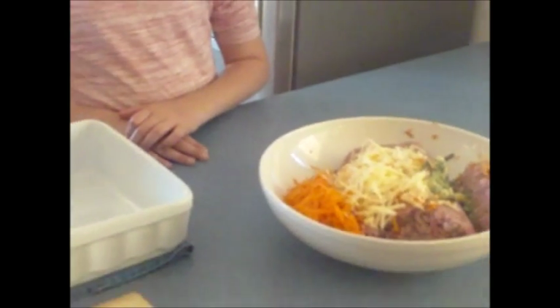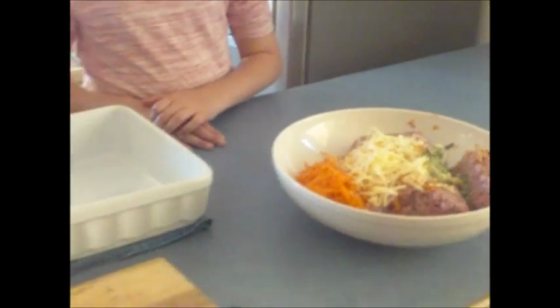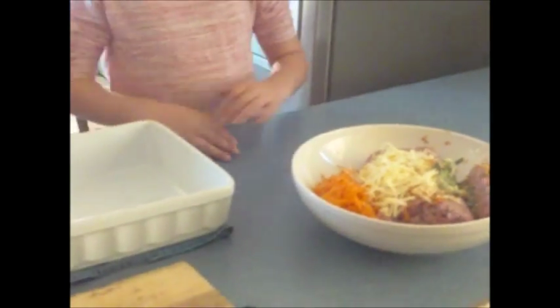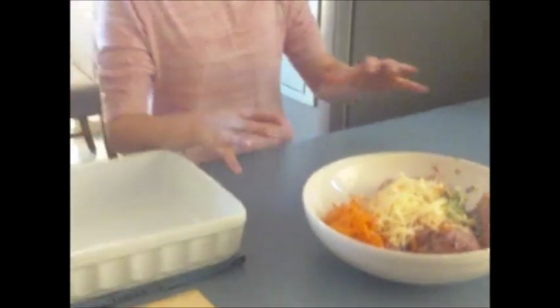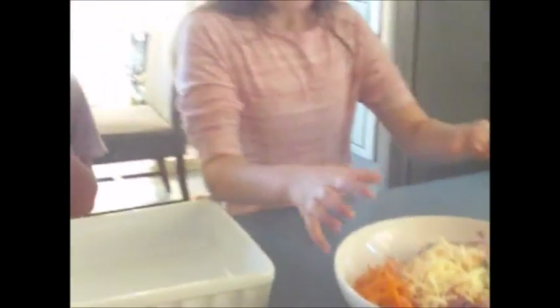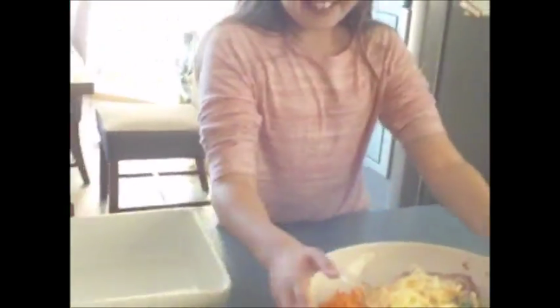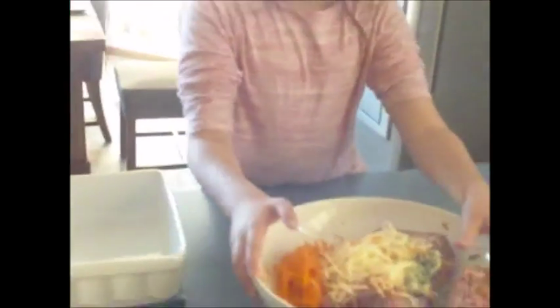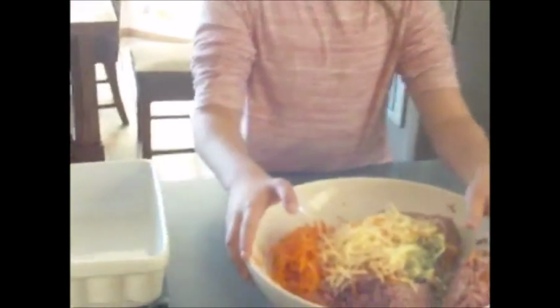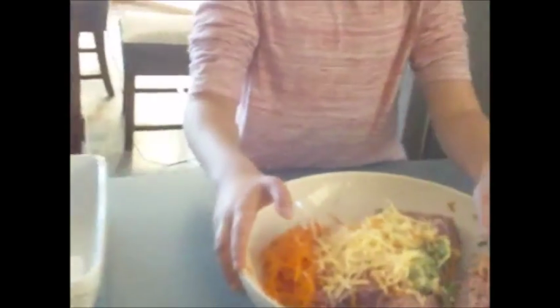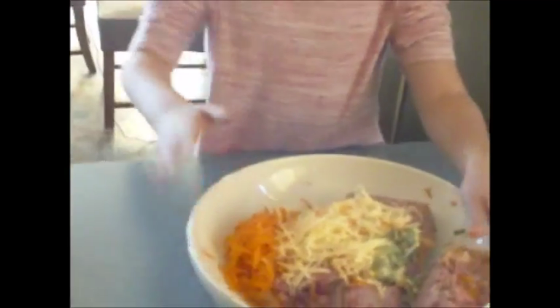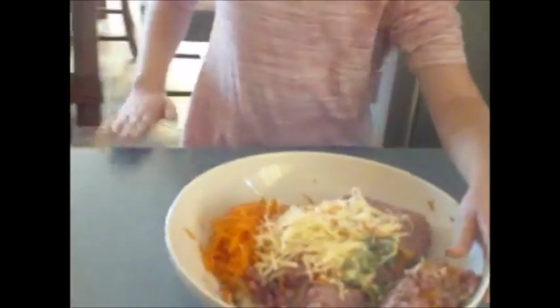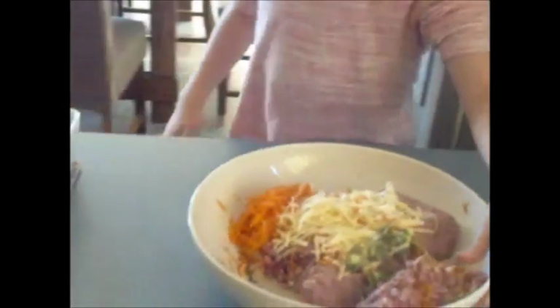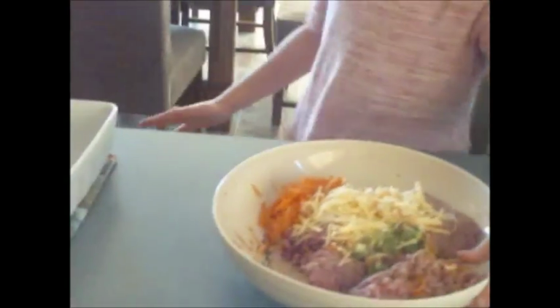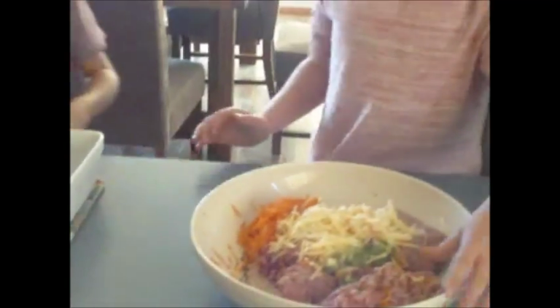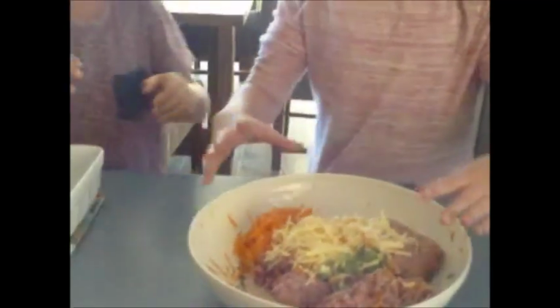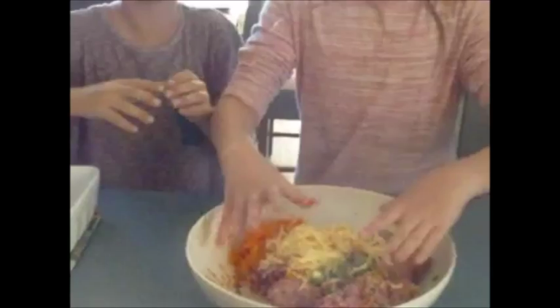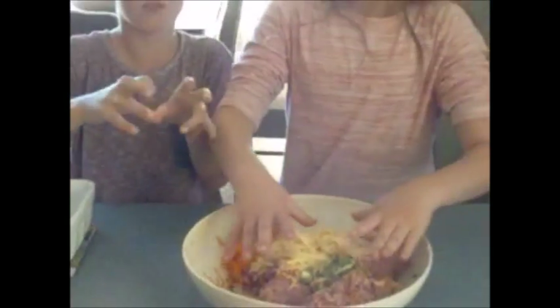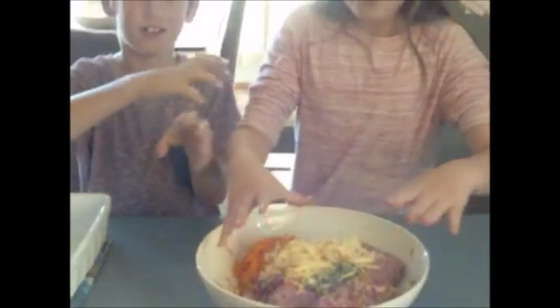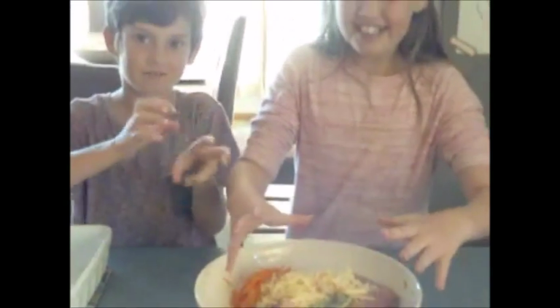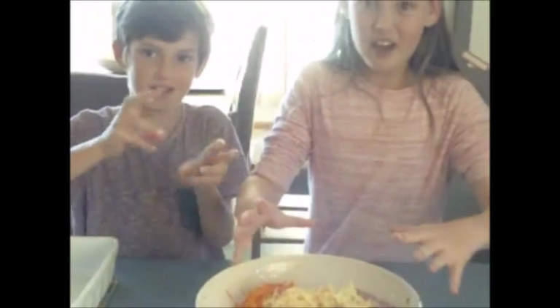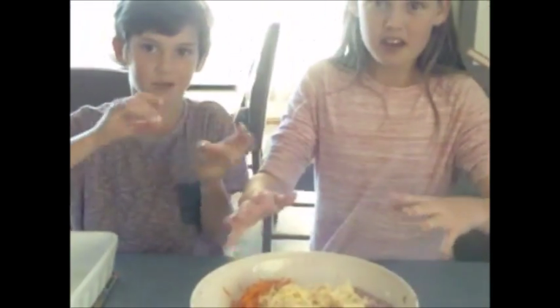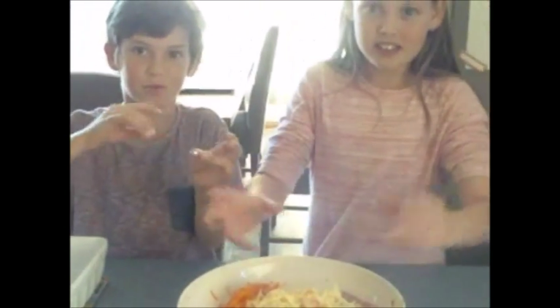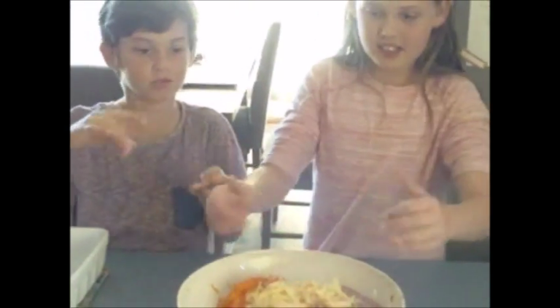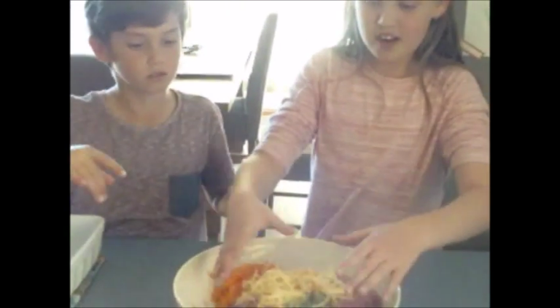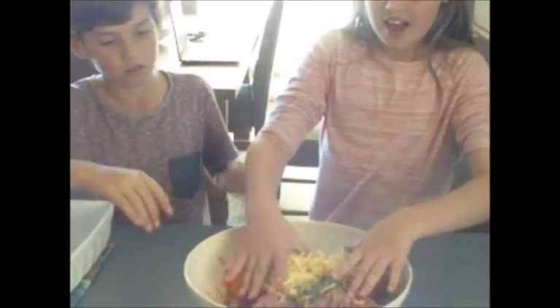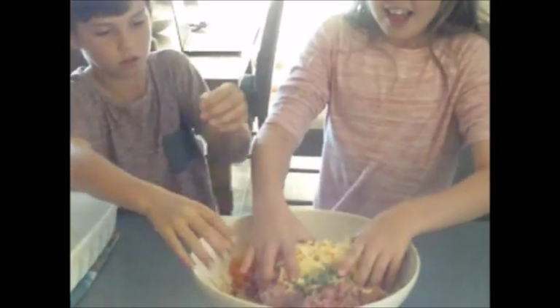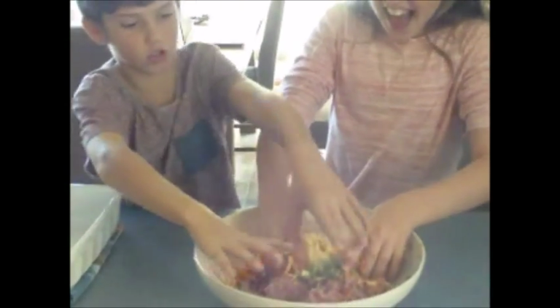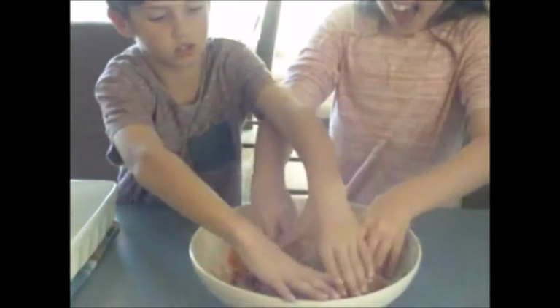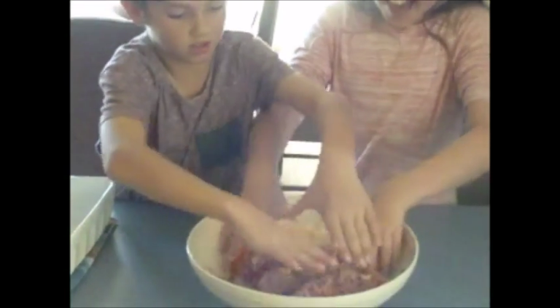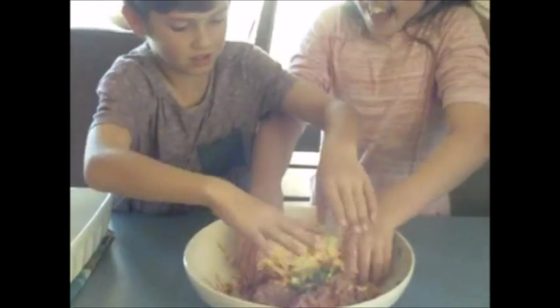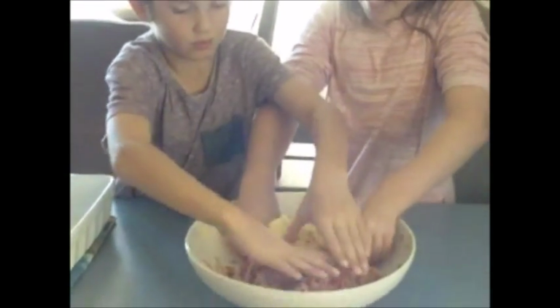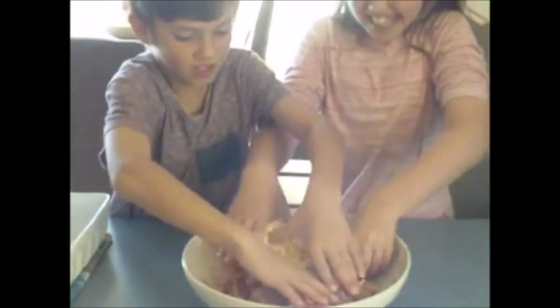Okay, away you go guys. Do you want to roll it up? Yep, squish it all up!